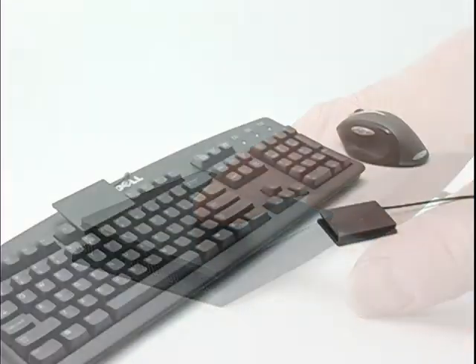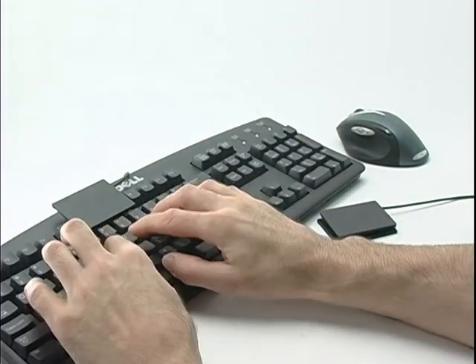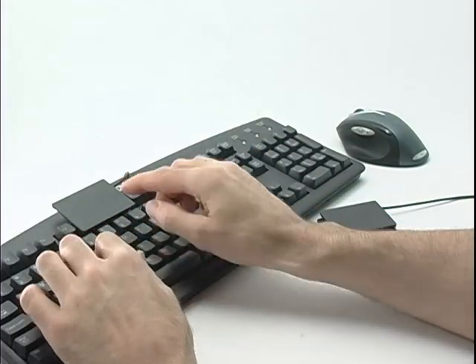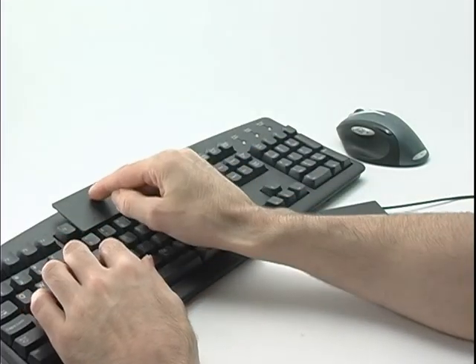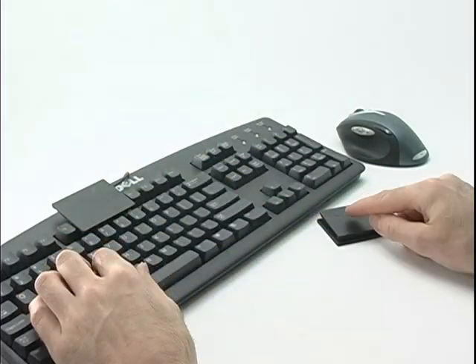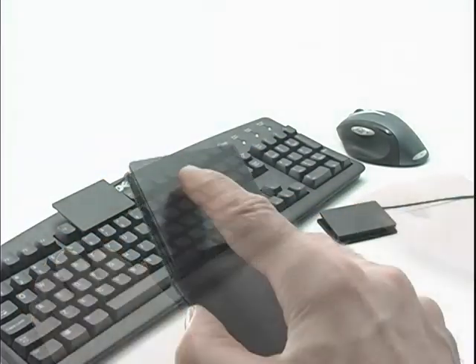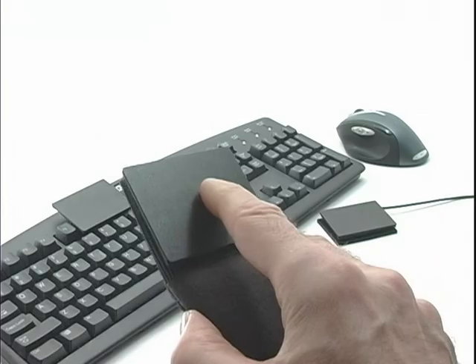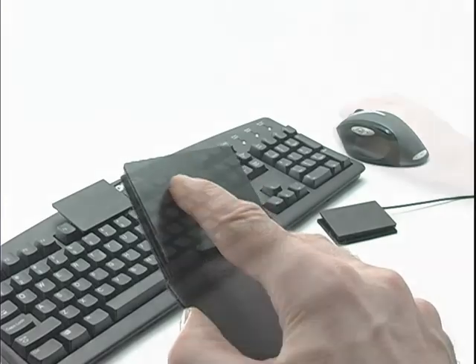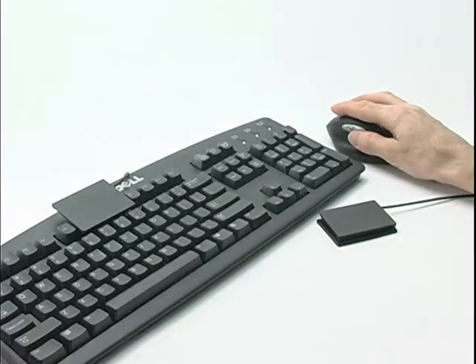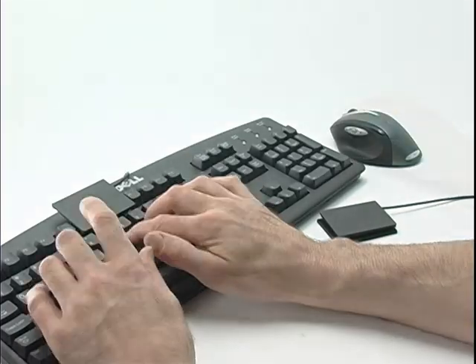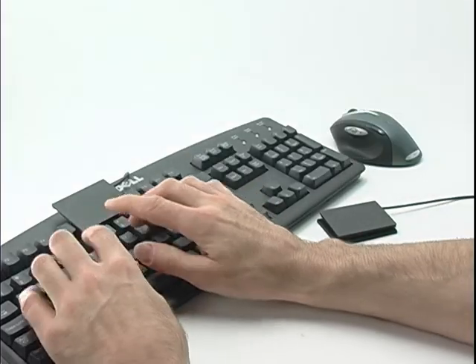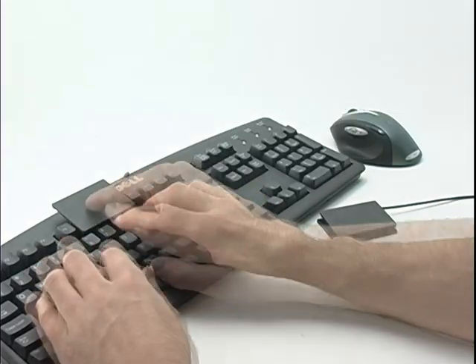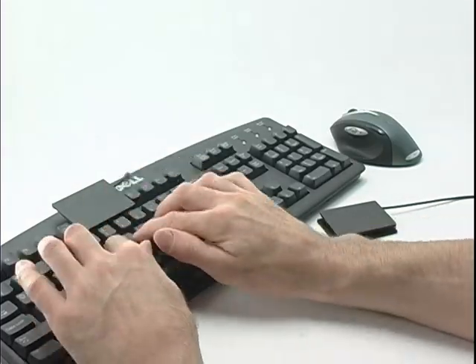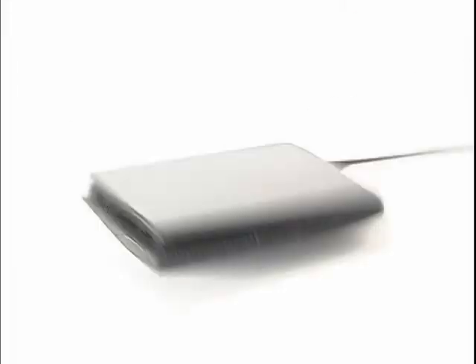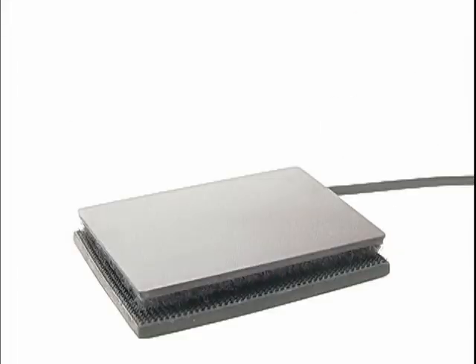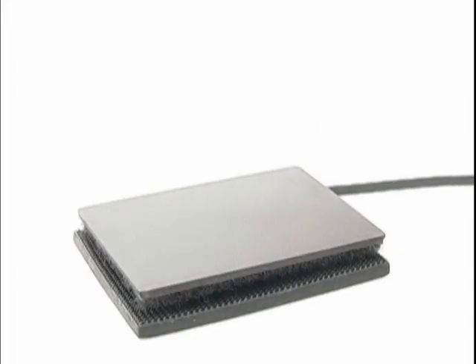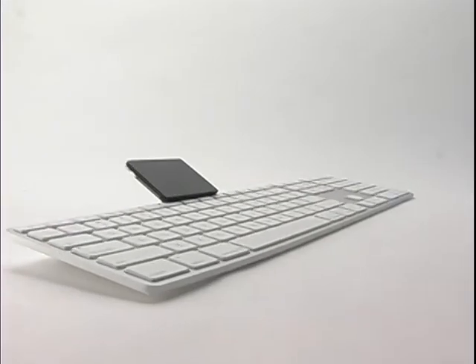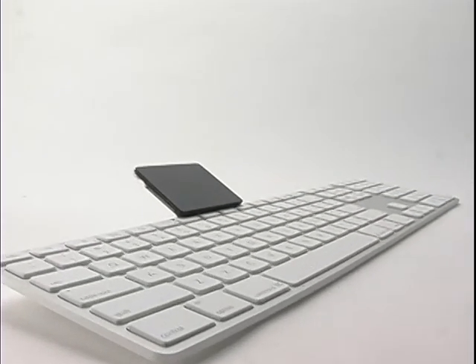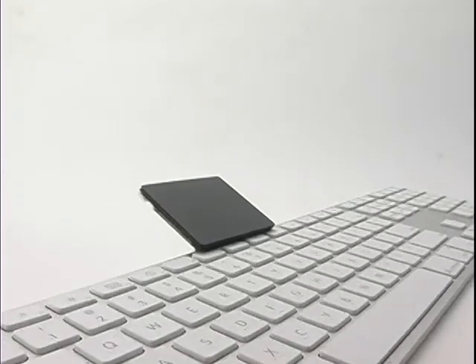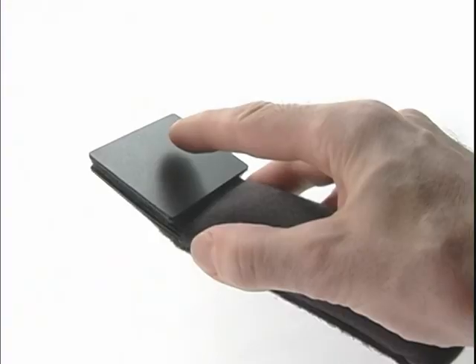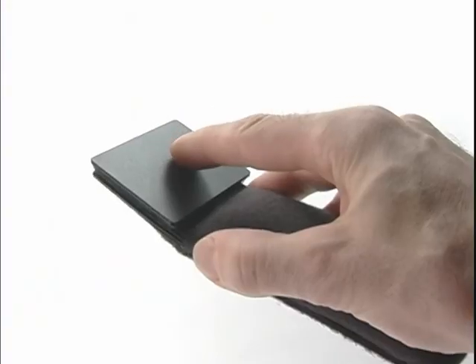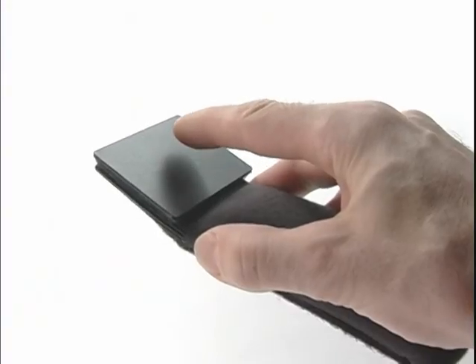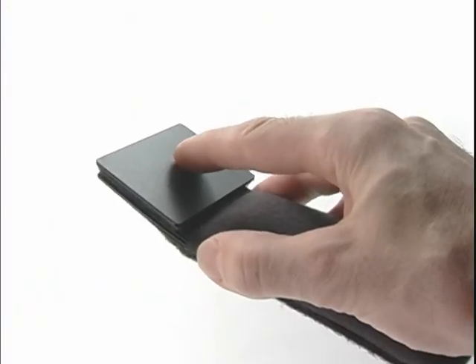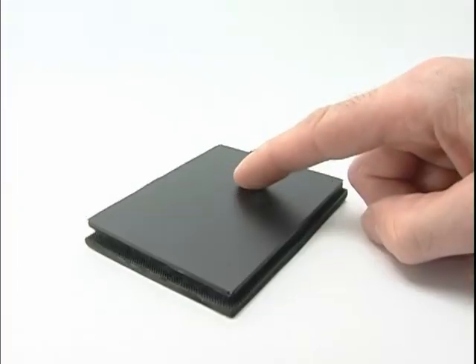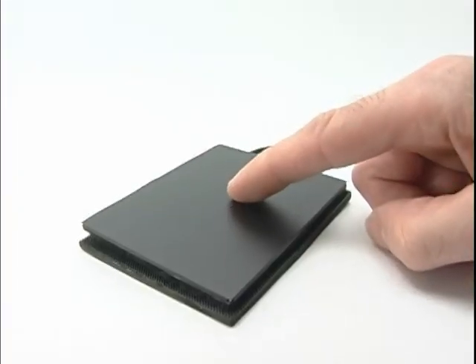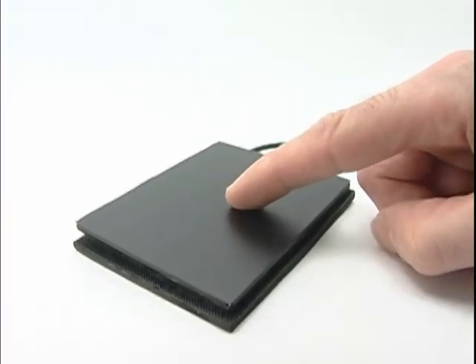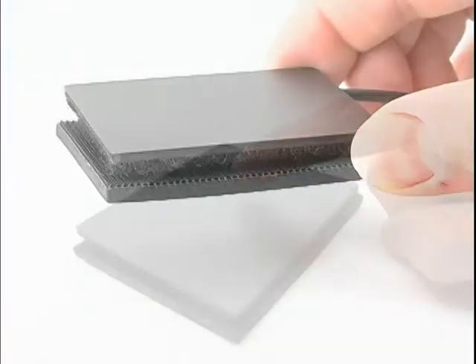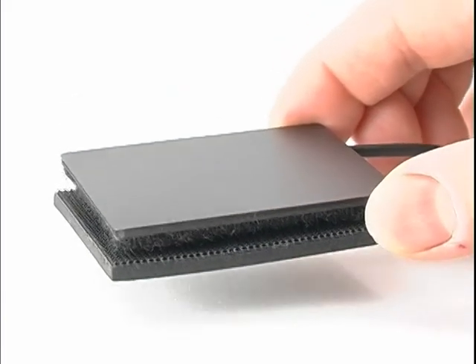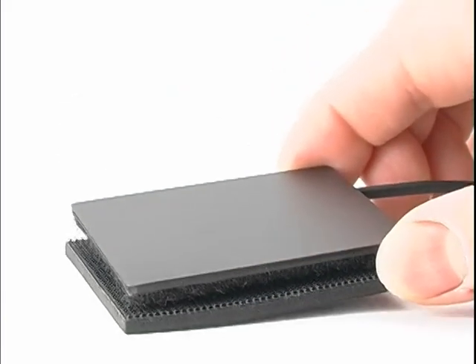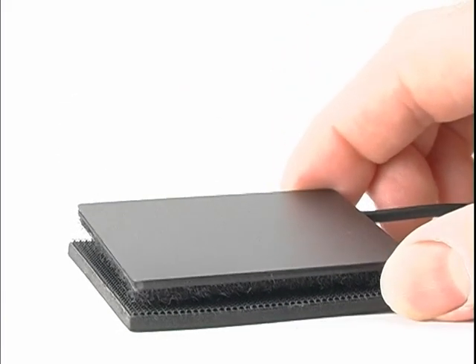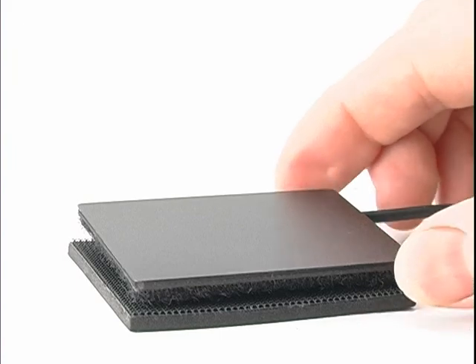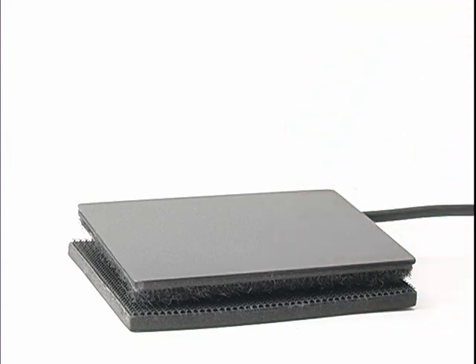You can even use several touchpads, all plugged in and all working at the same time. The ergonomic touchpad. Keyboard clips. The remote control touchpad. Extra large touchpads. Because your hands deserve it.